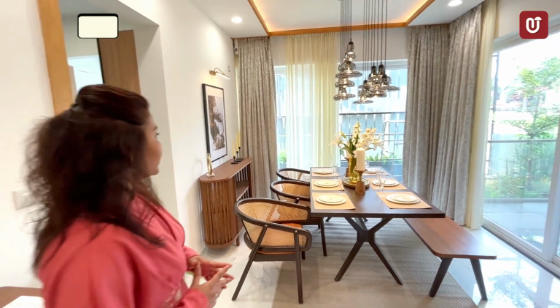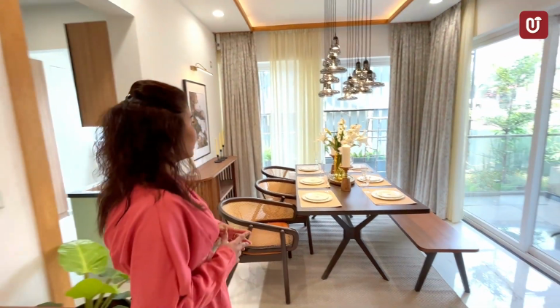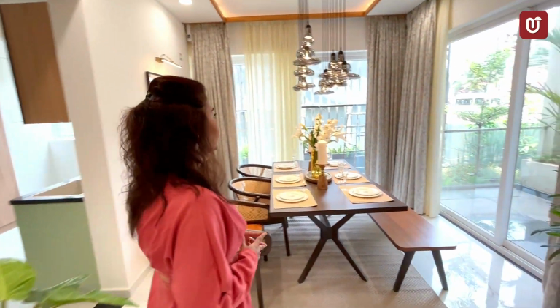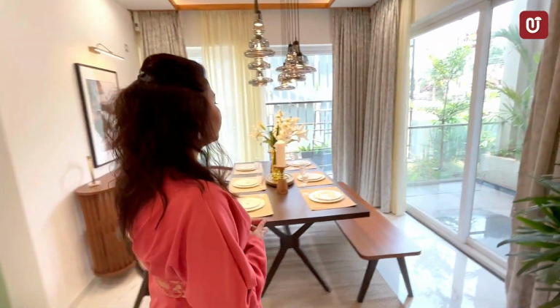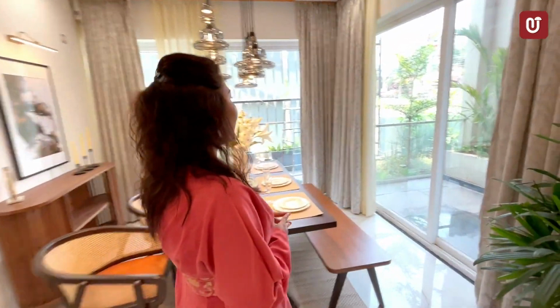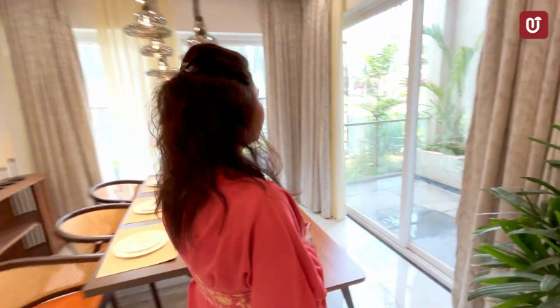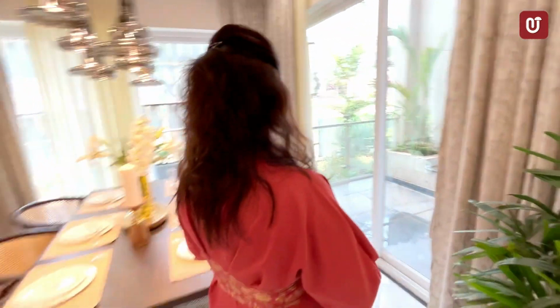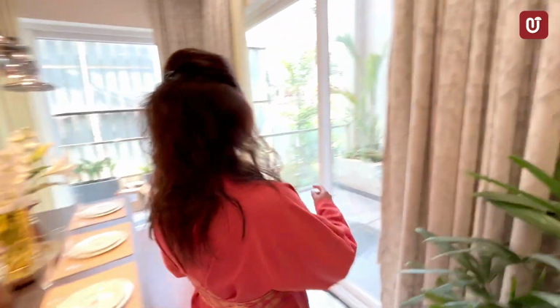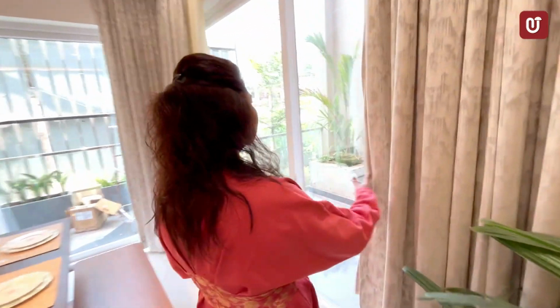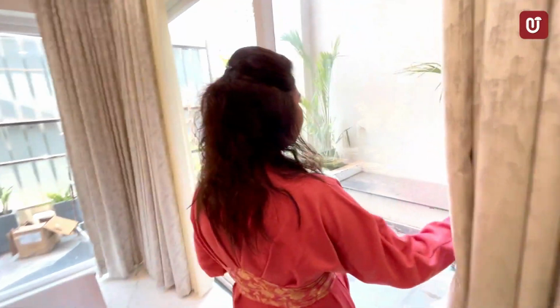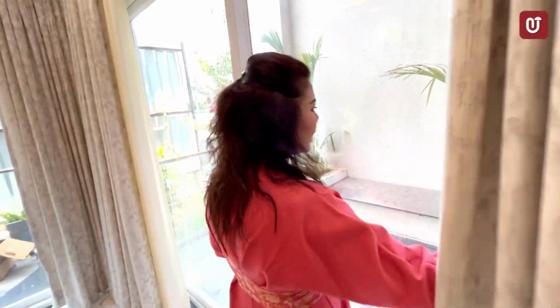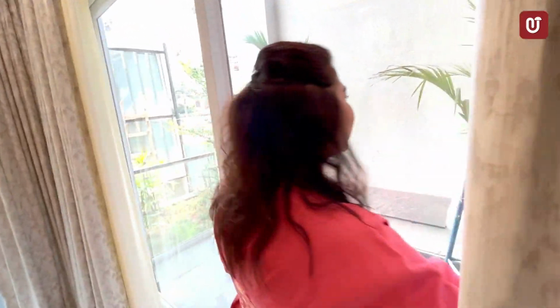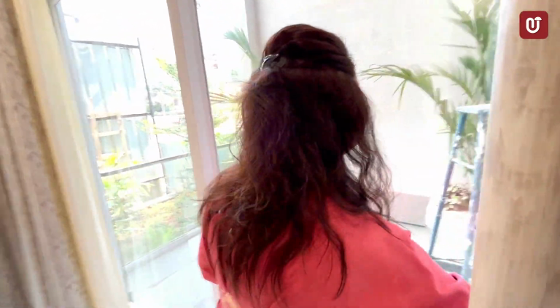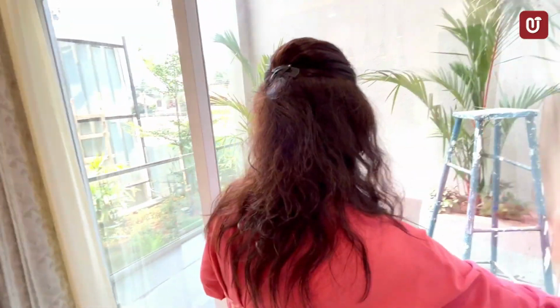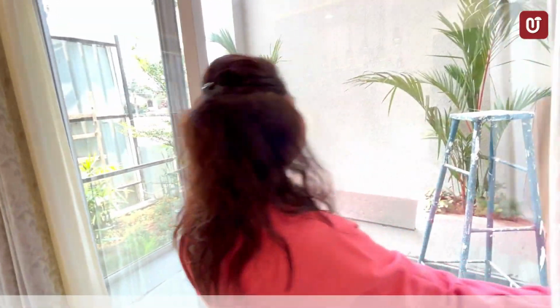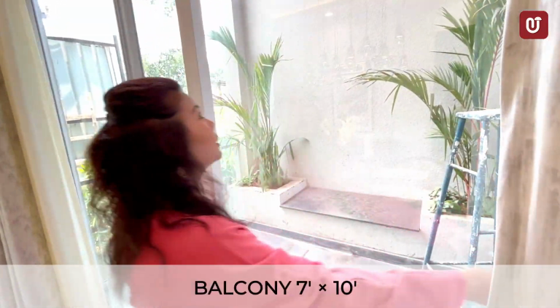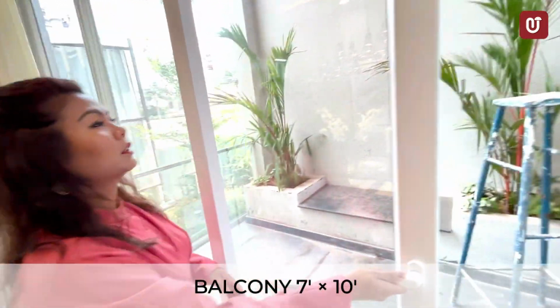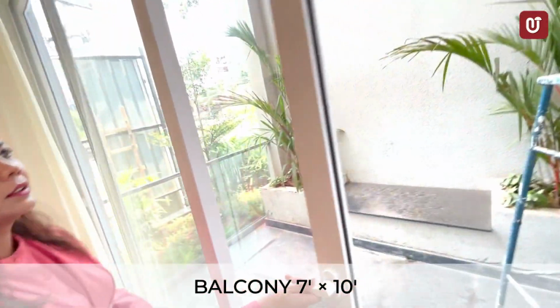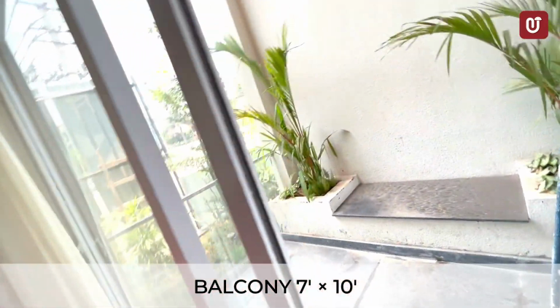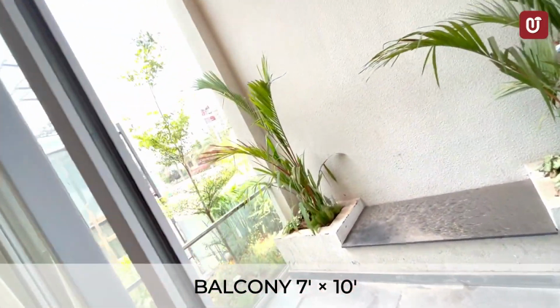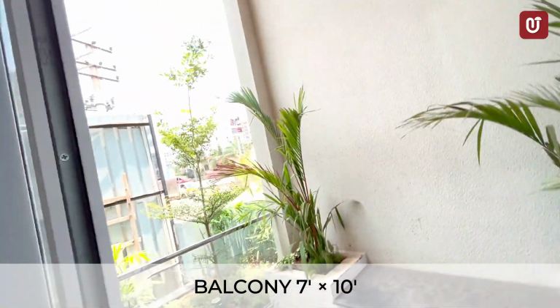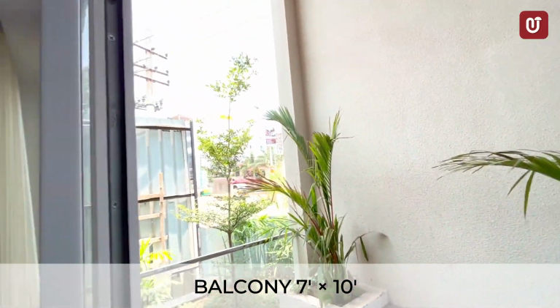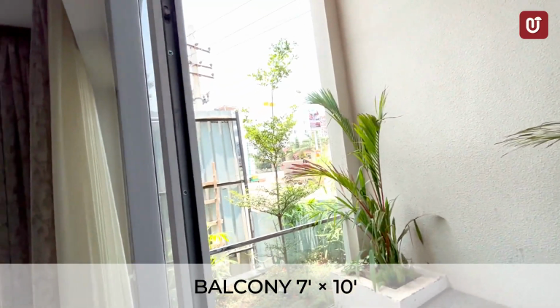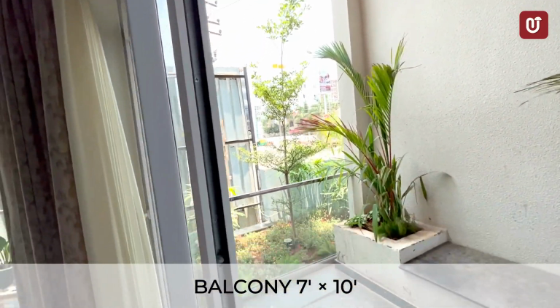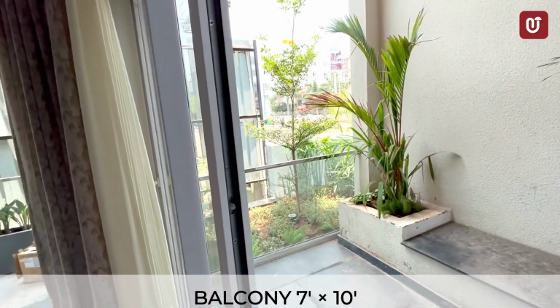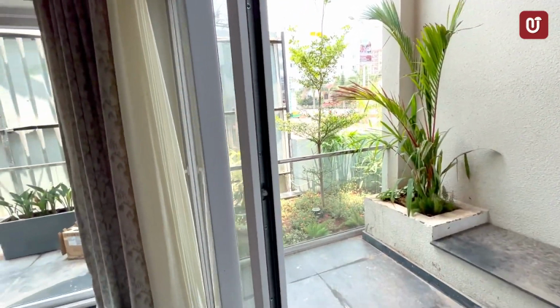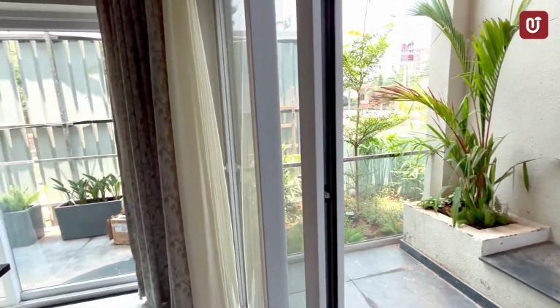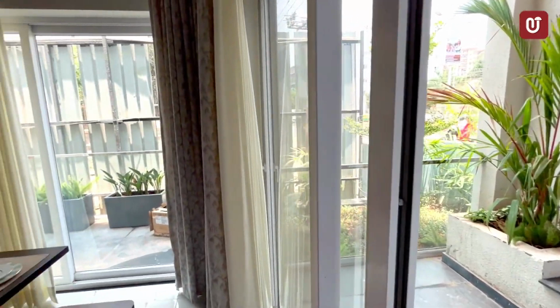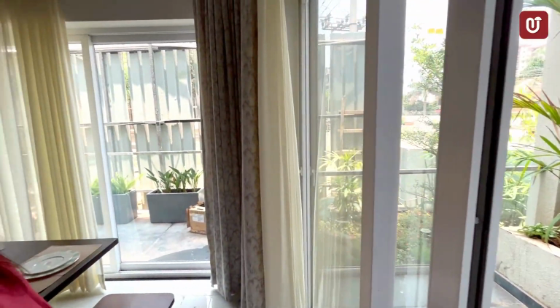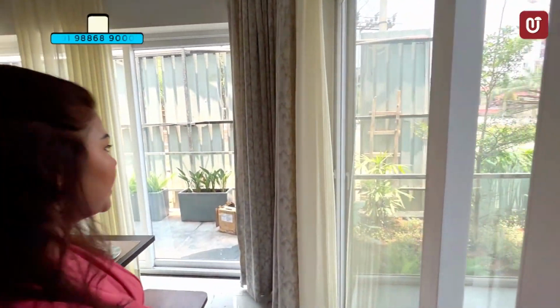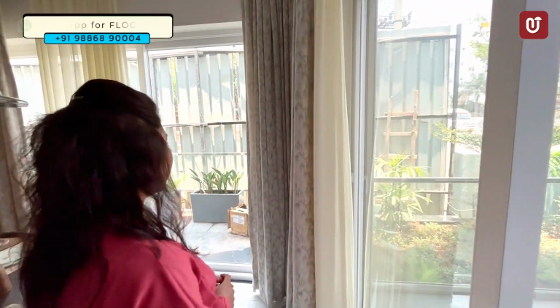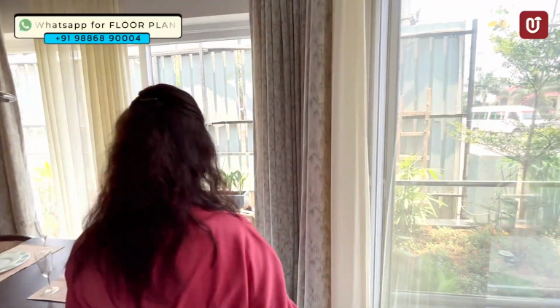We have a huge balcony — double-height balconies — which provides ample lighting and natural sunlight.